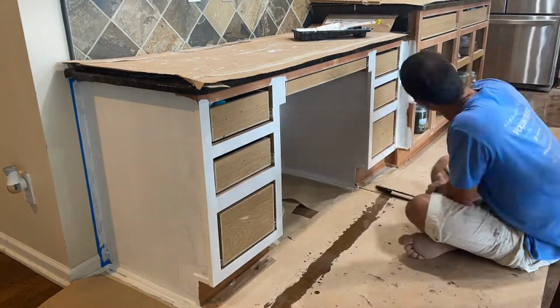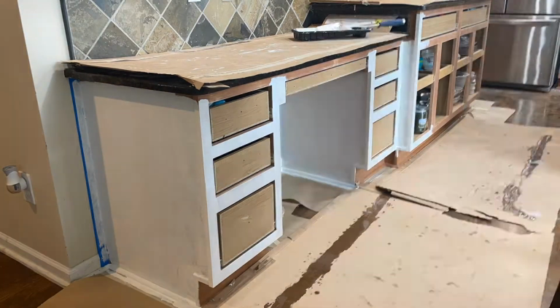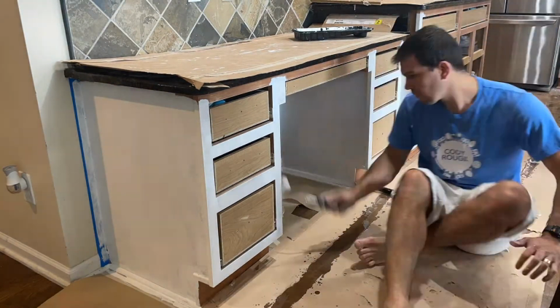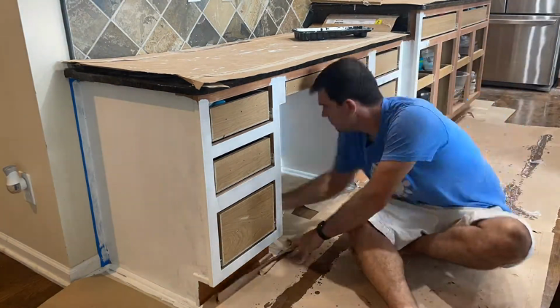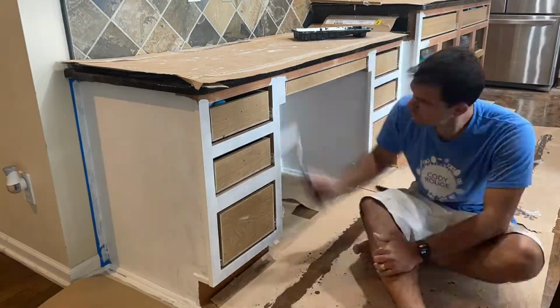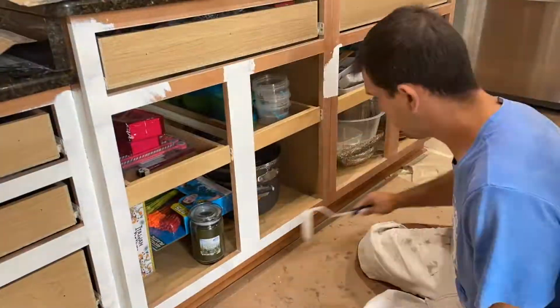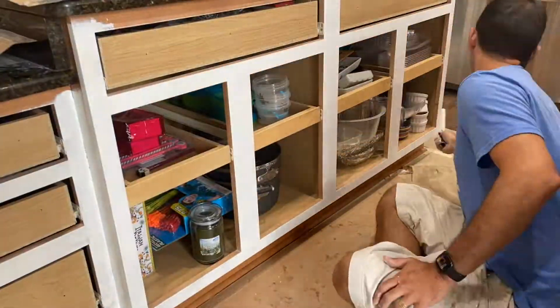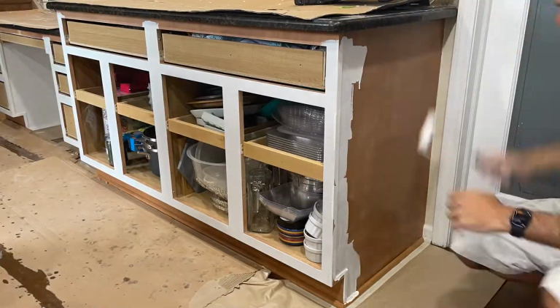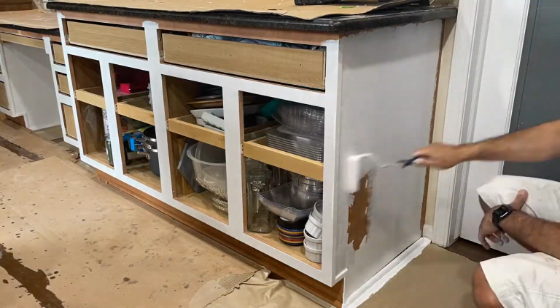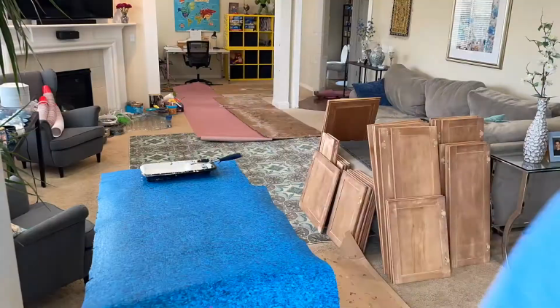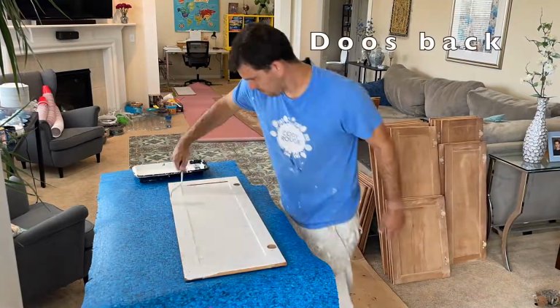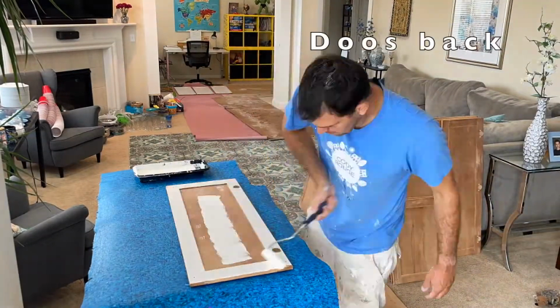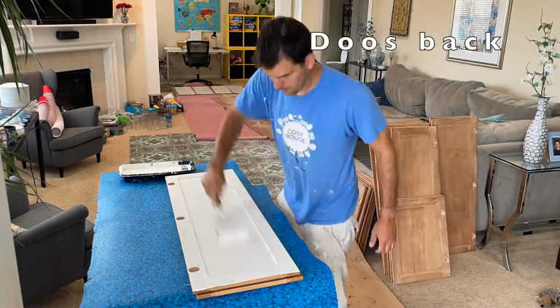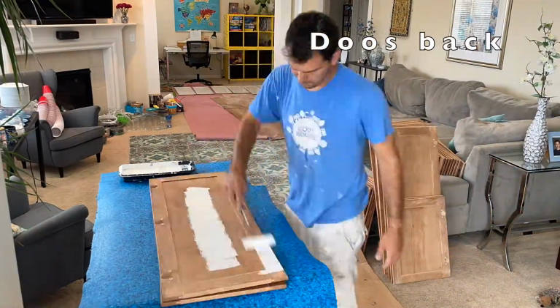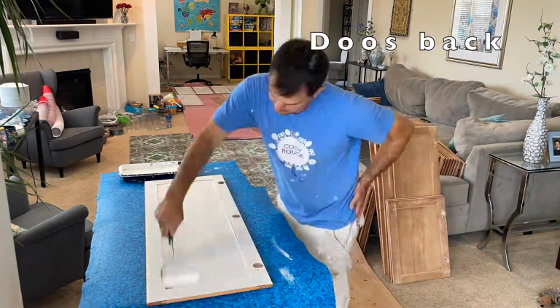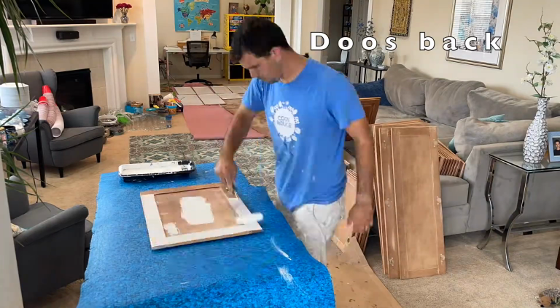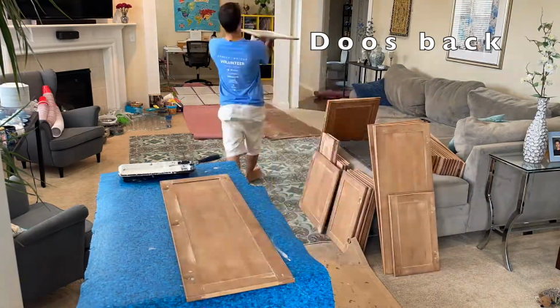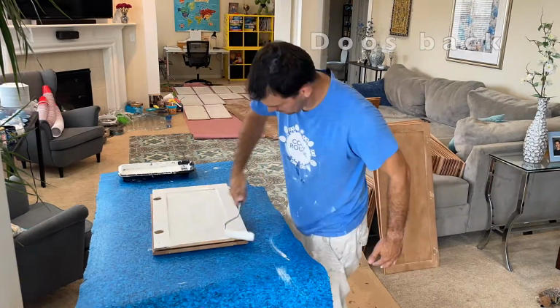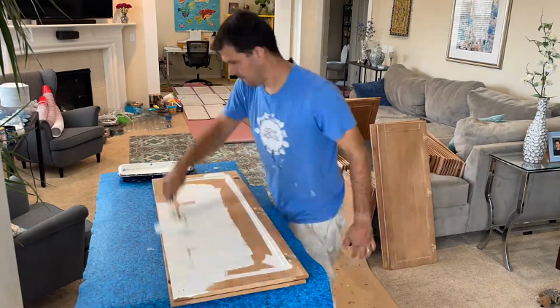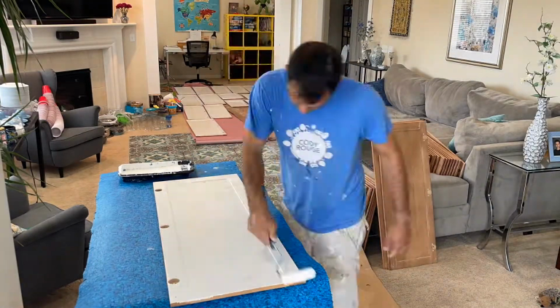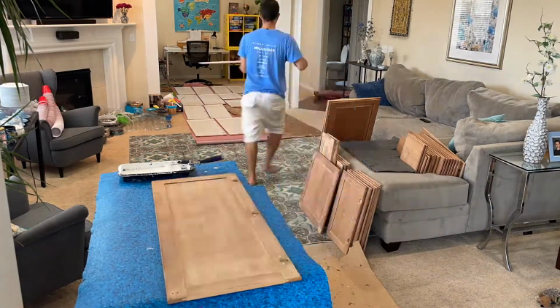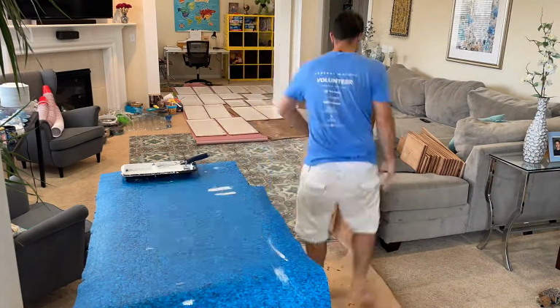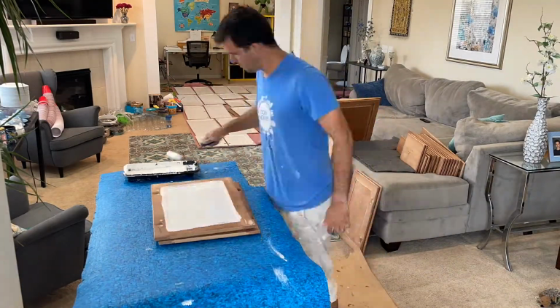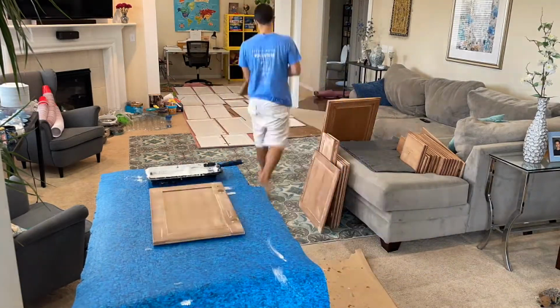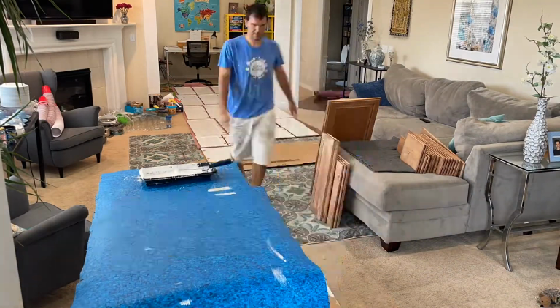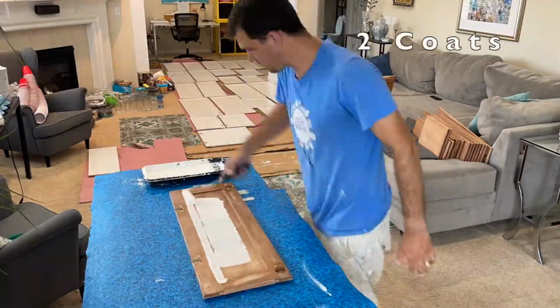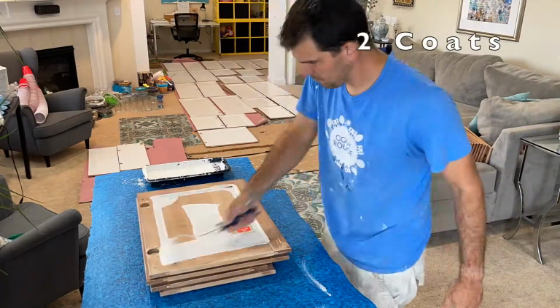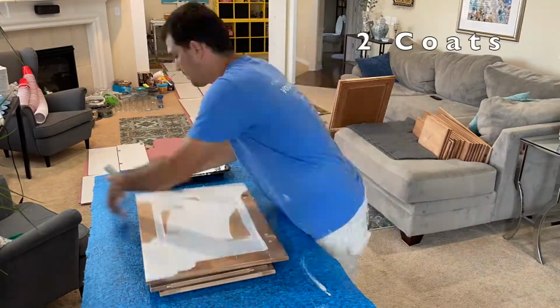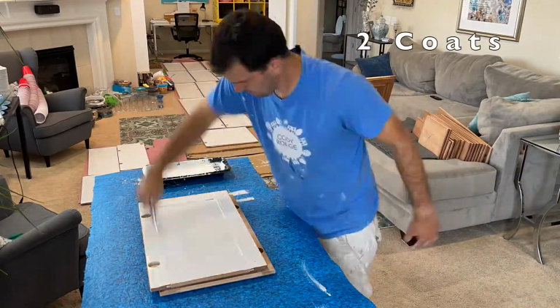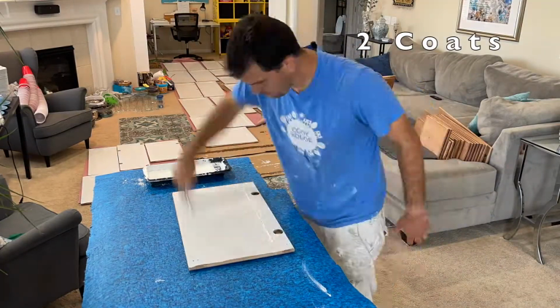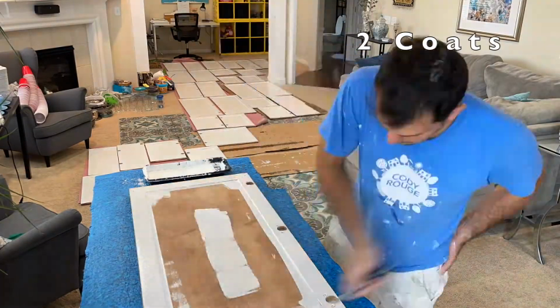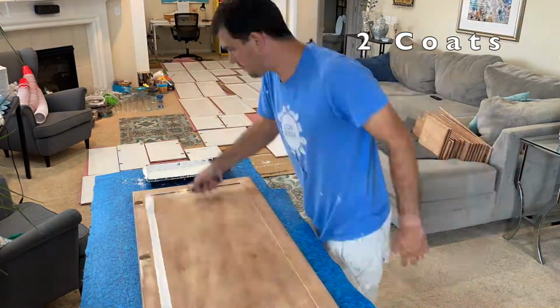Once you paint everything, let it dry, then add another coat. I also painted the indoors — the doors and the indoor part. About two coats is fine there; you don't need to be perfect.